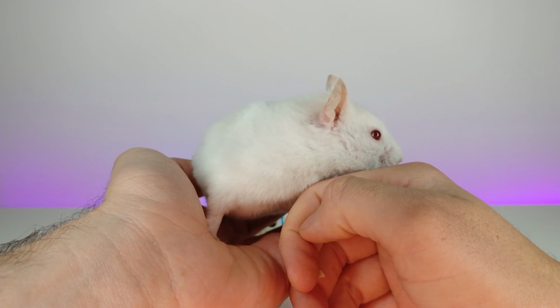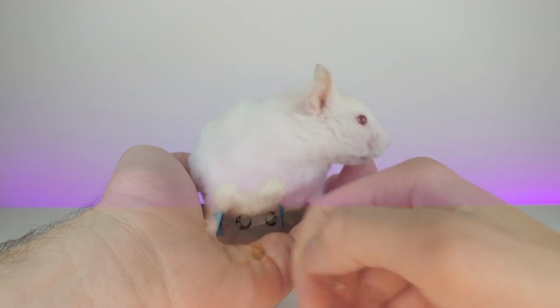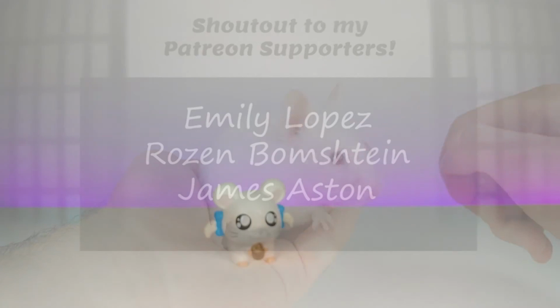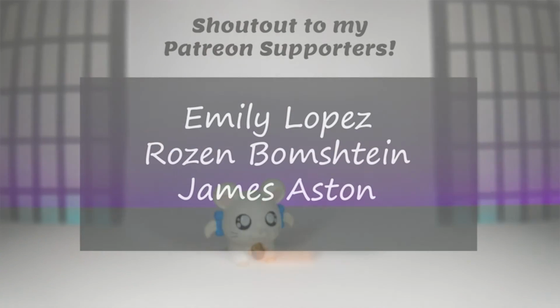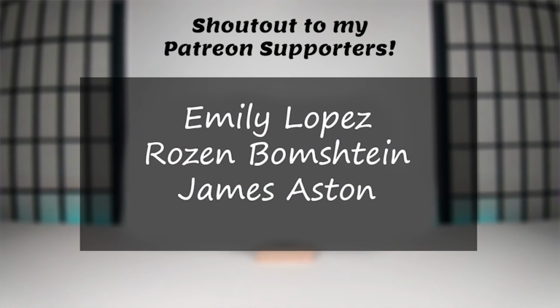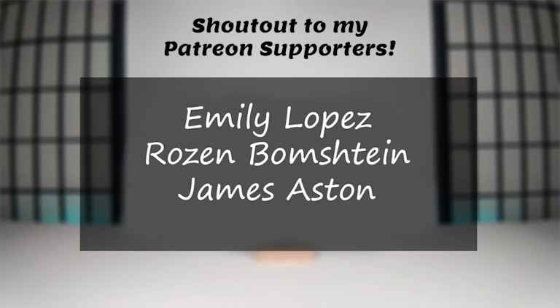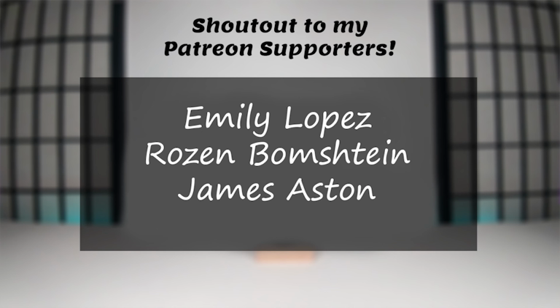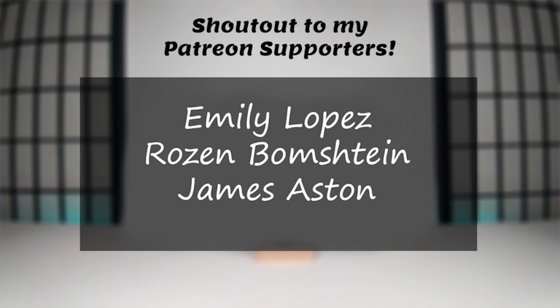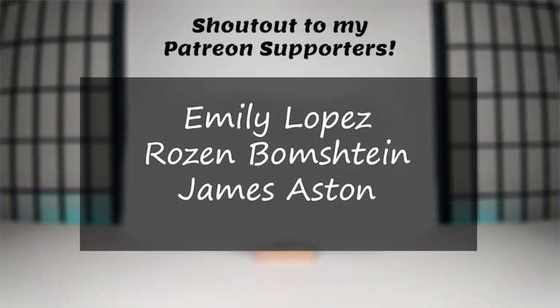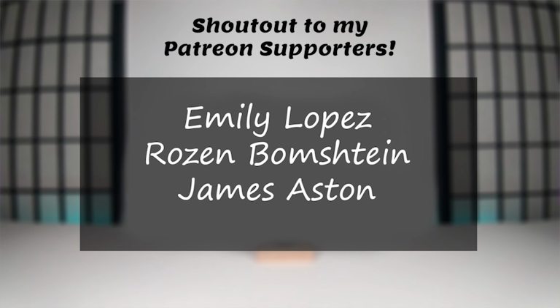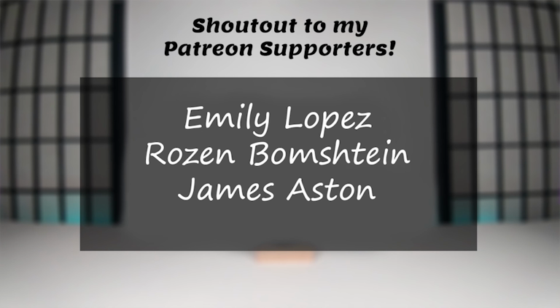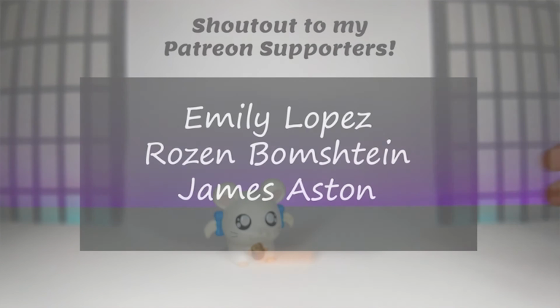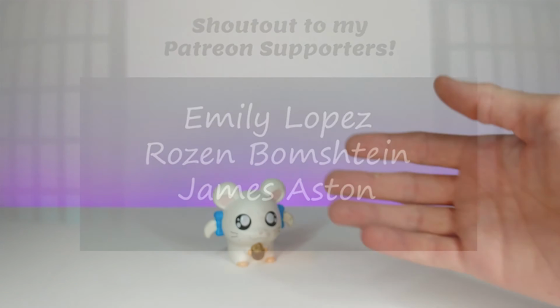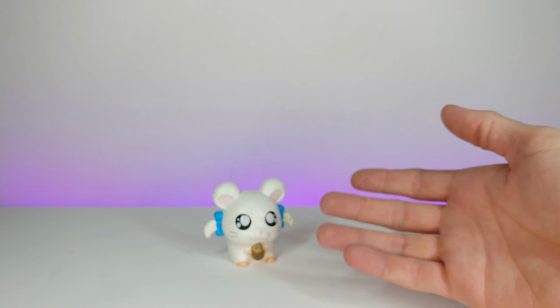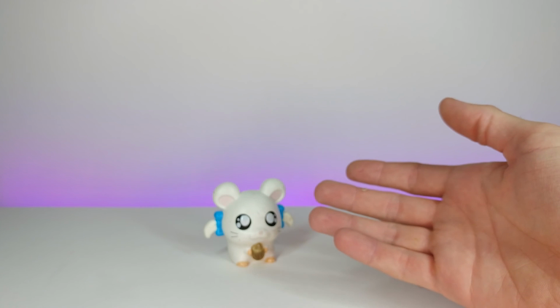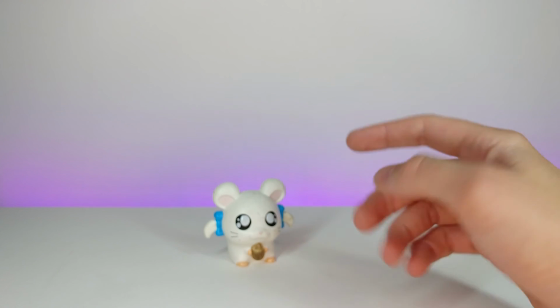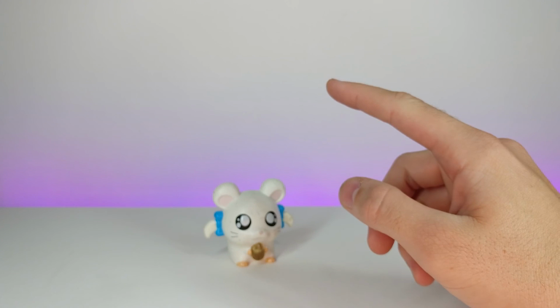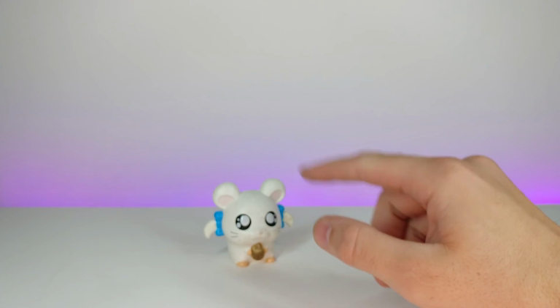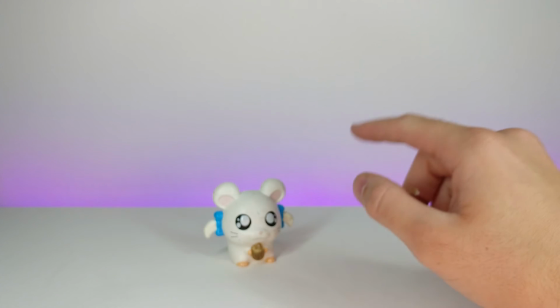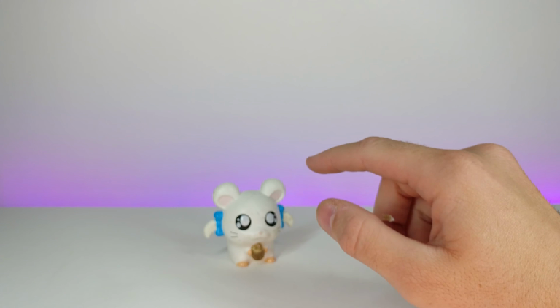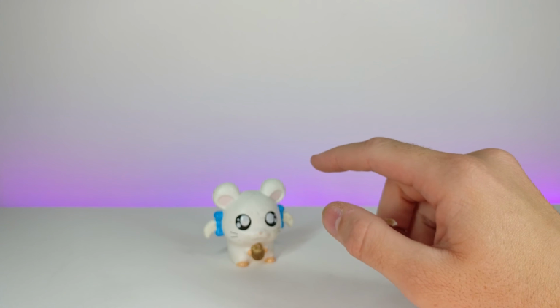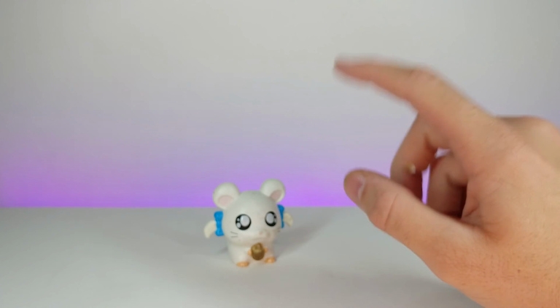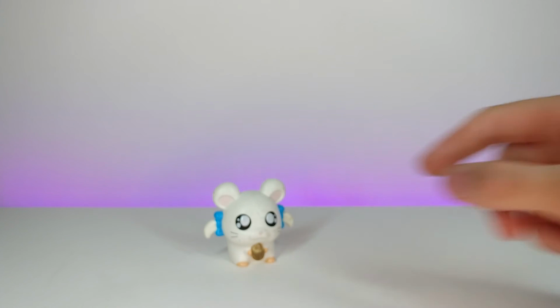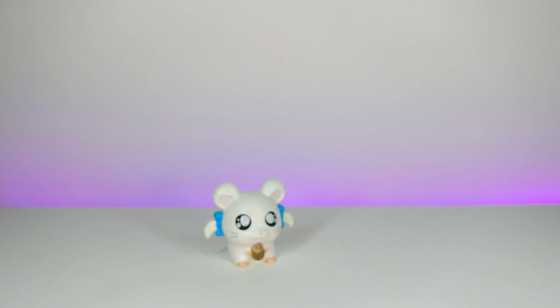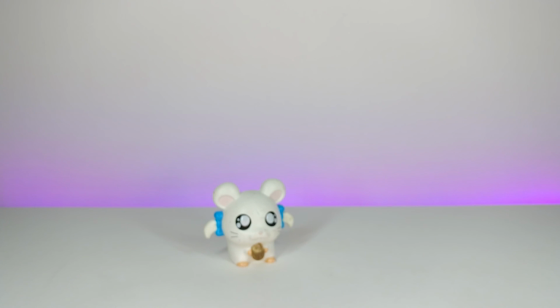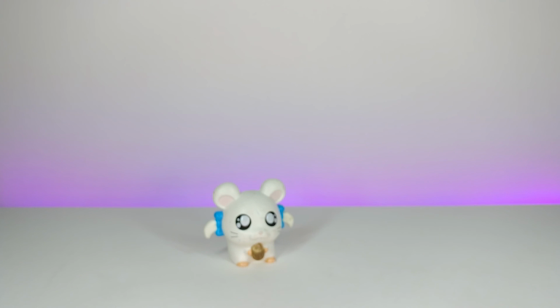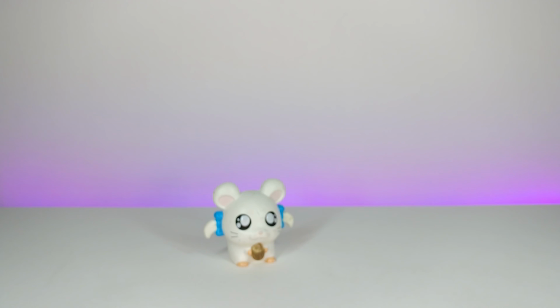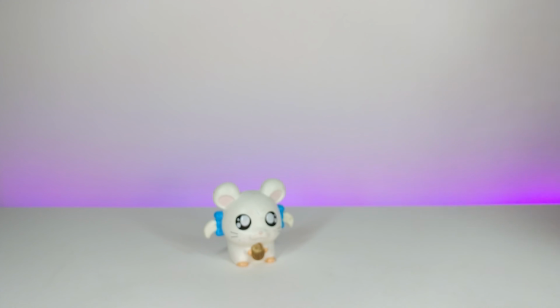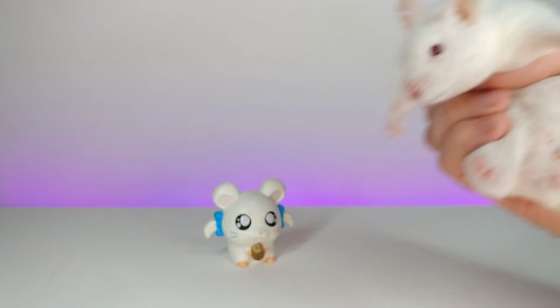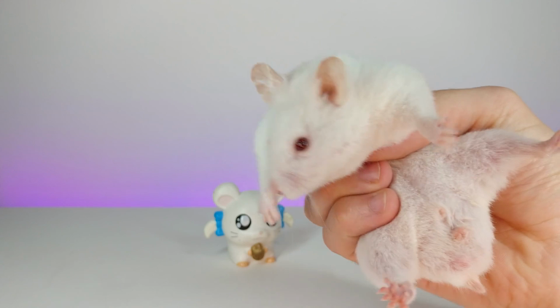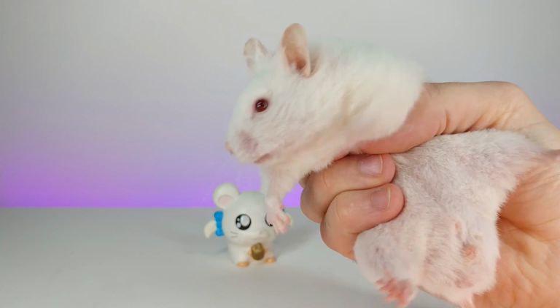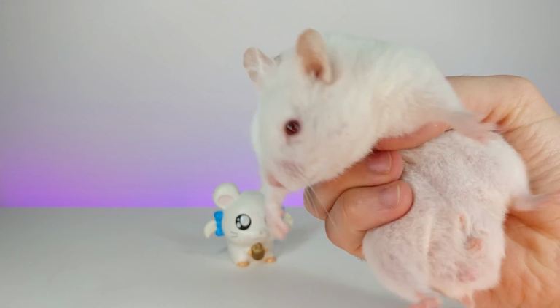A huge shoutout to my Patreons — thank you guys so much for your support, you guys are awesome. If you enjoyed this video, don't forget to comment, rate, and subscribe. I'll see you in the next video.